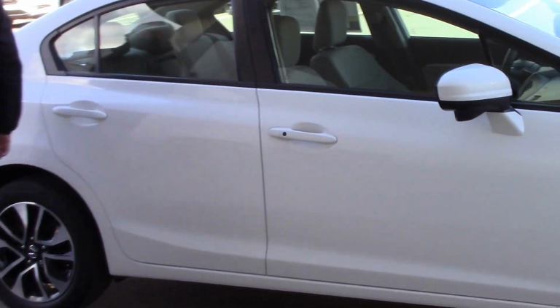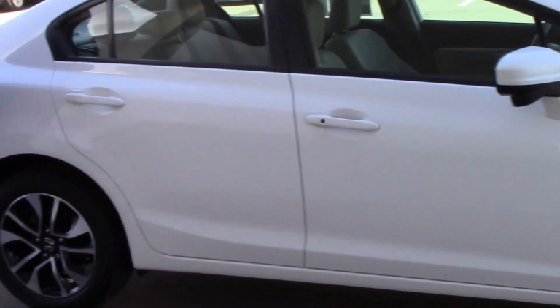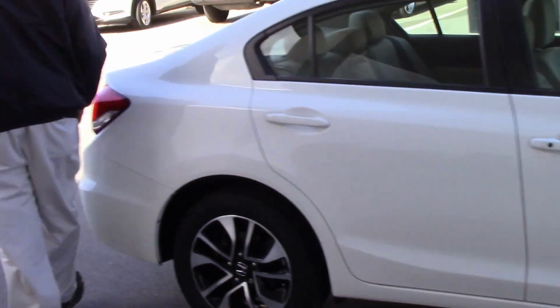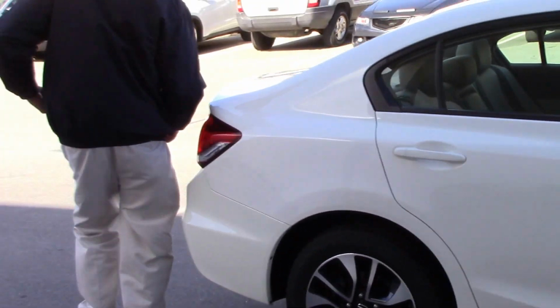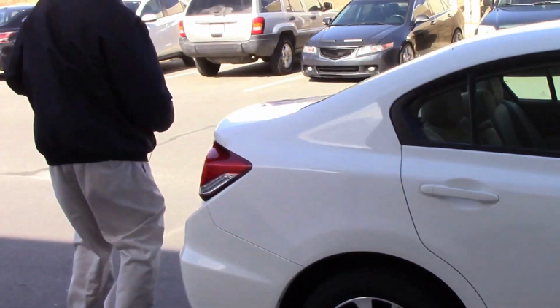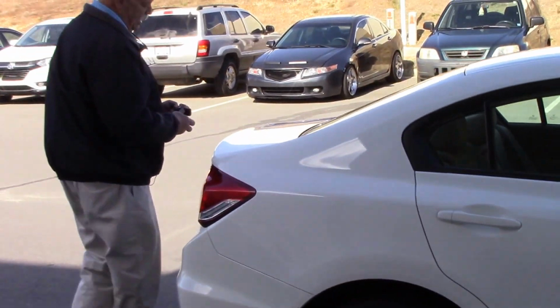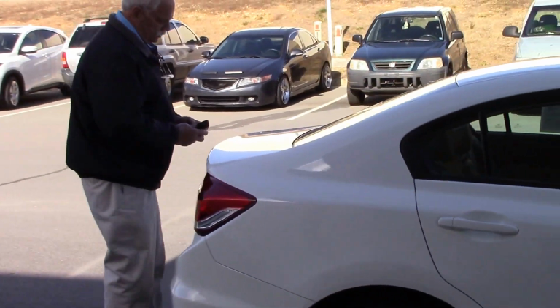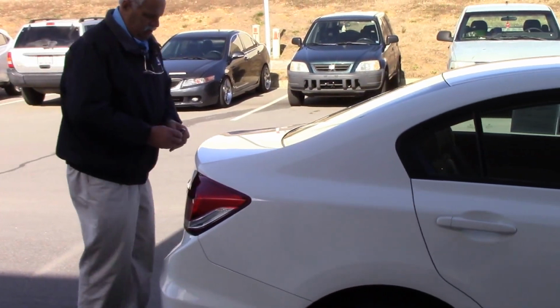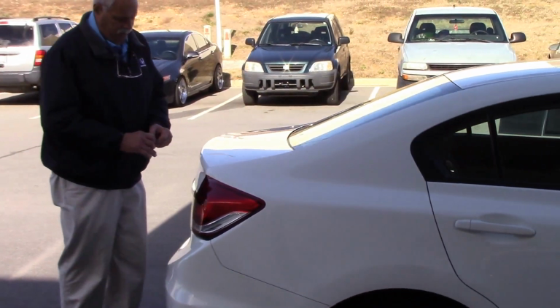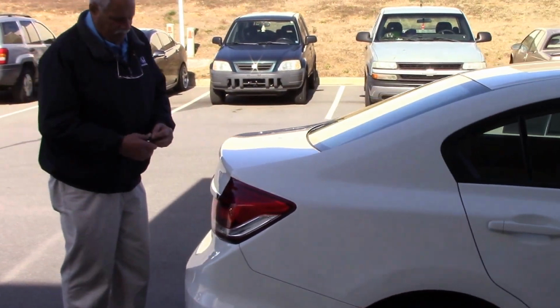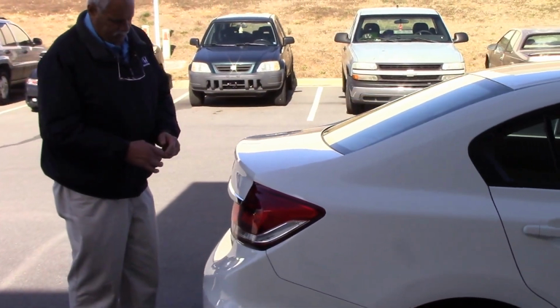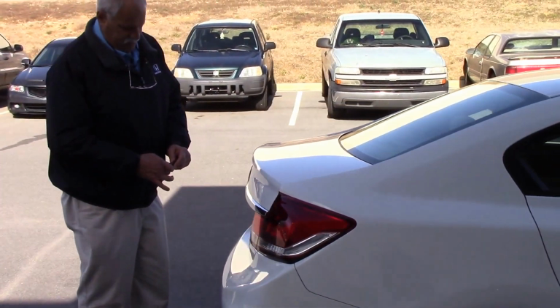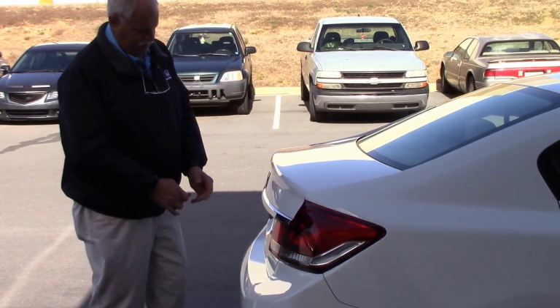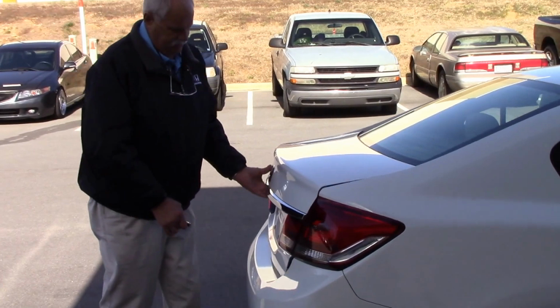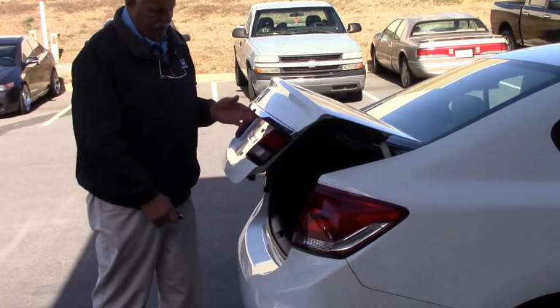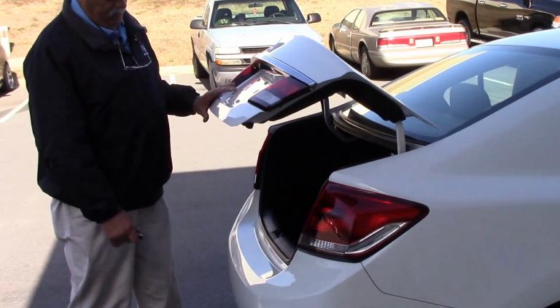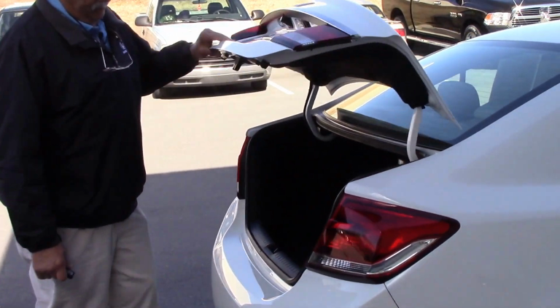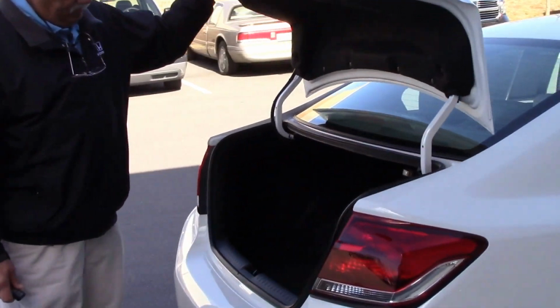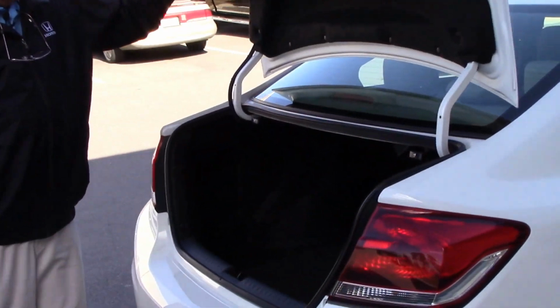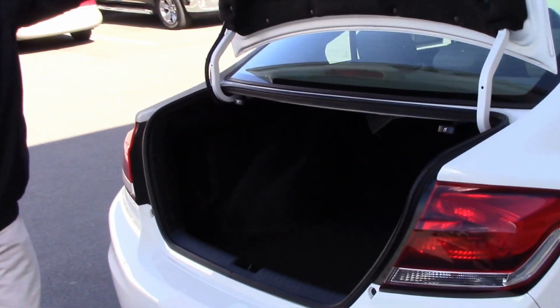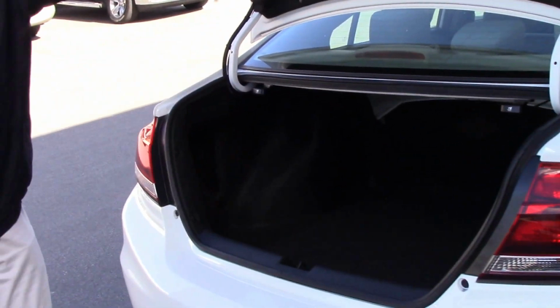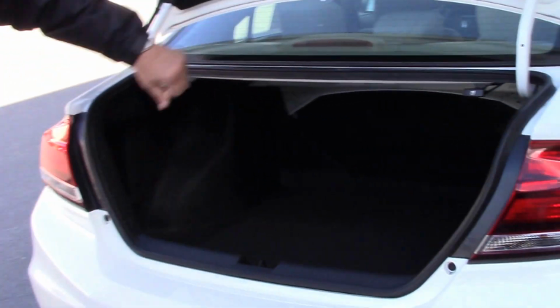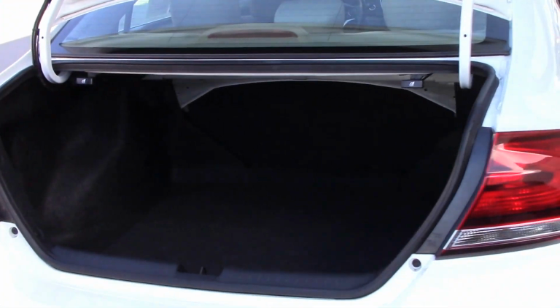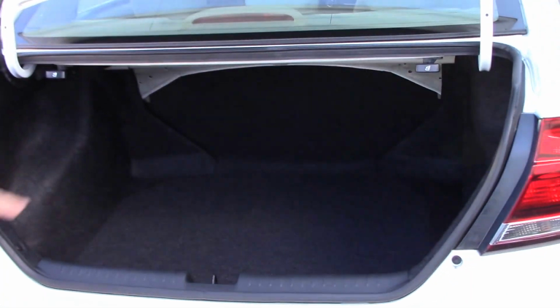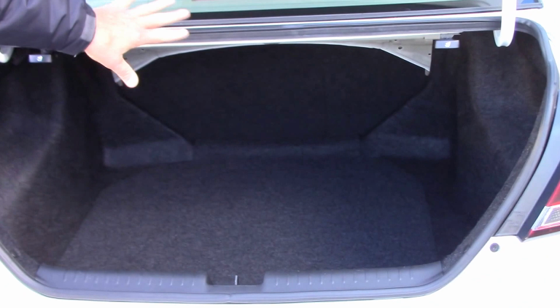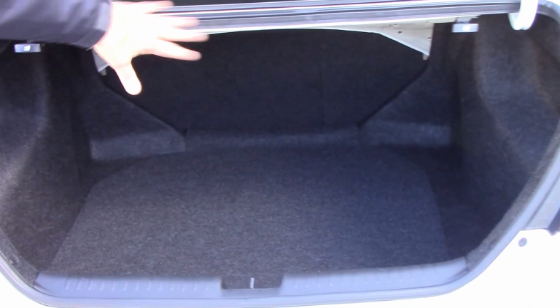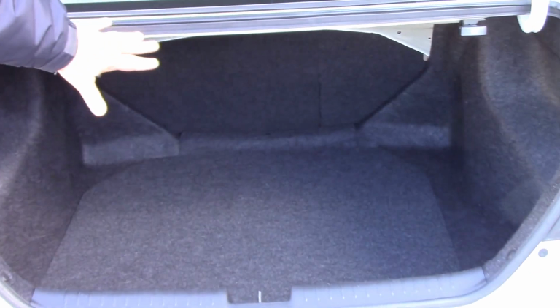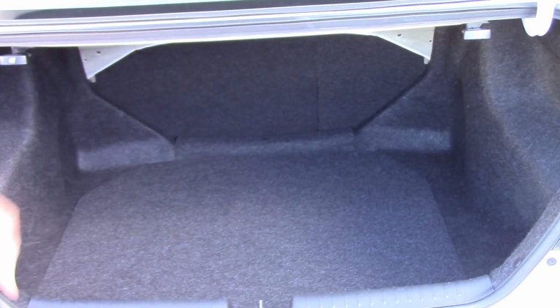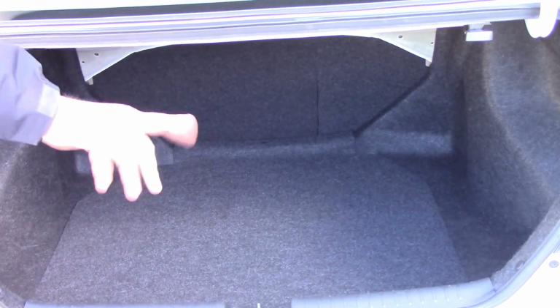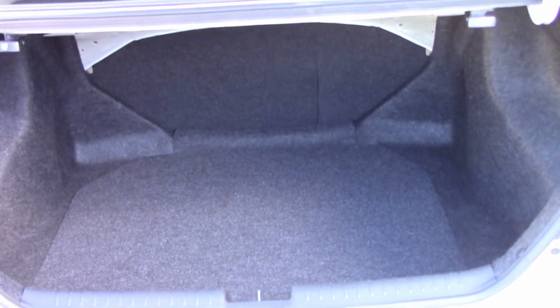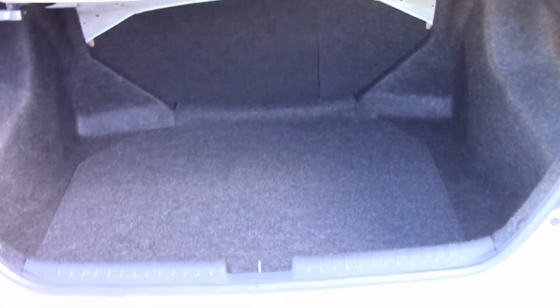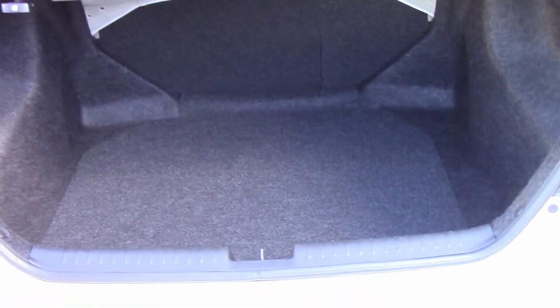Back here you have a big, spacious trunk. See how deep that trunk is? And those seats fold forward also if you have something long to carry.